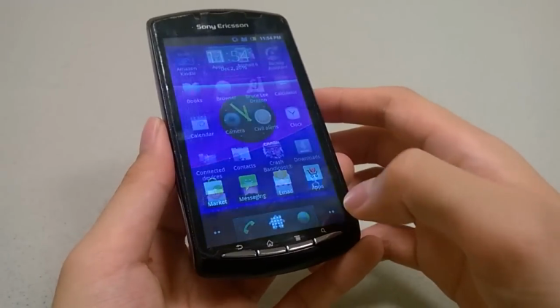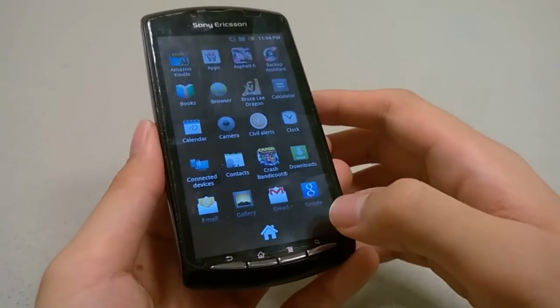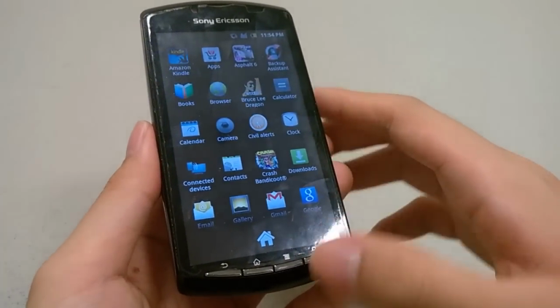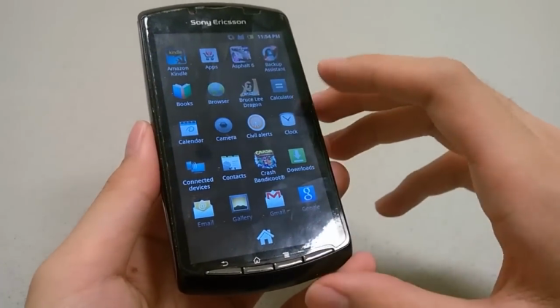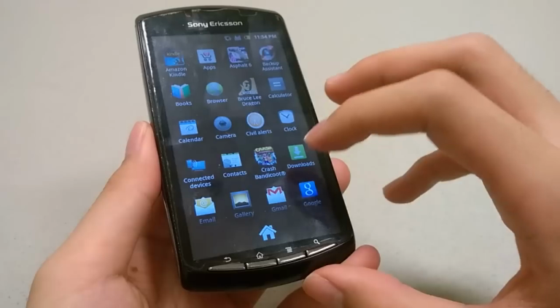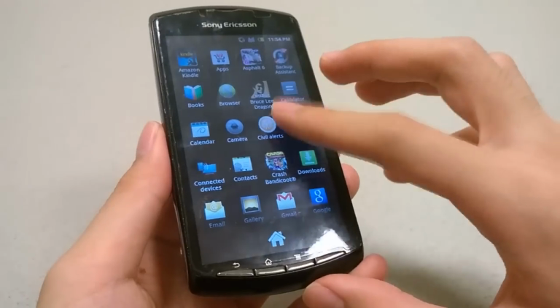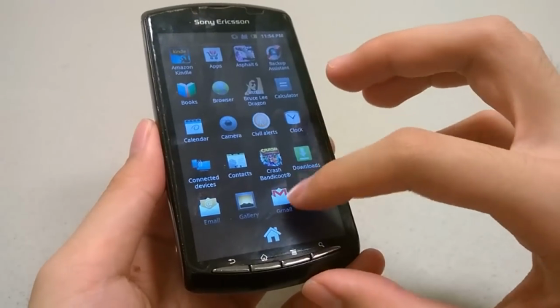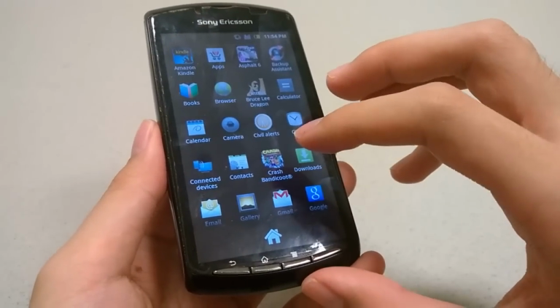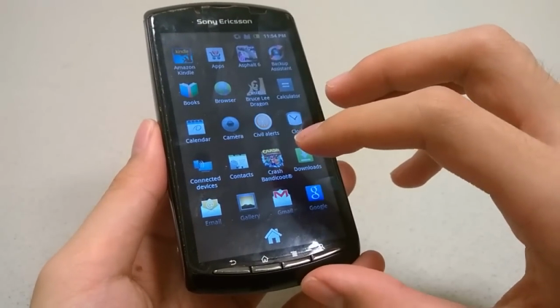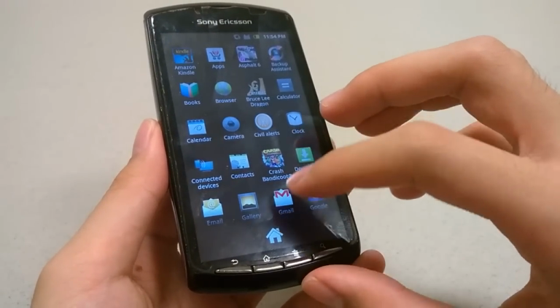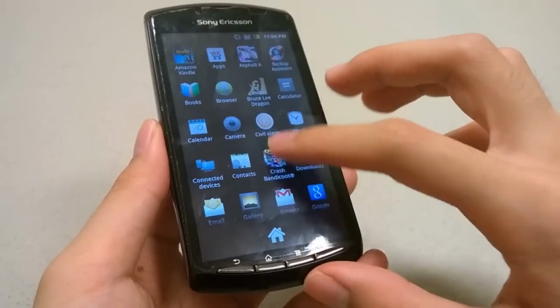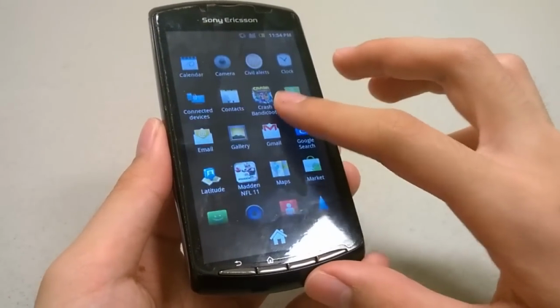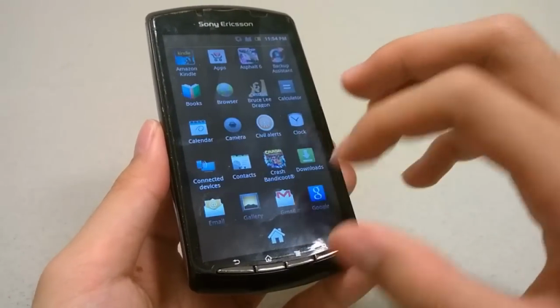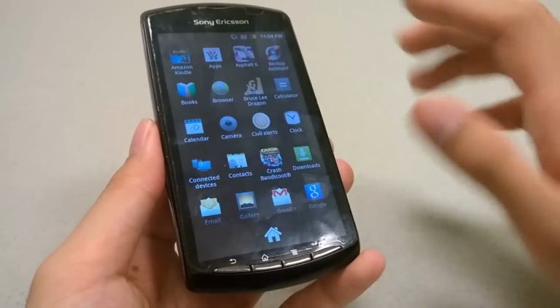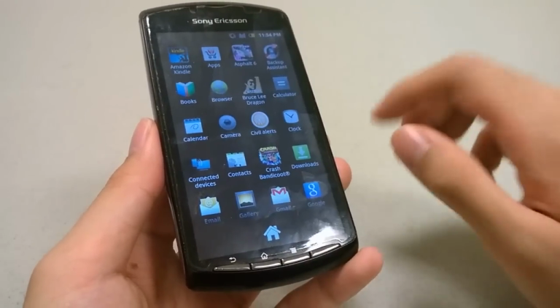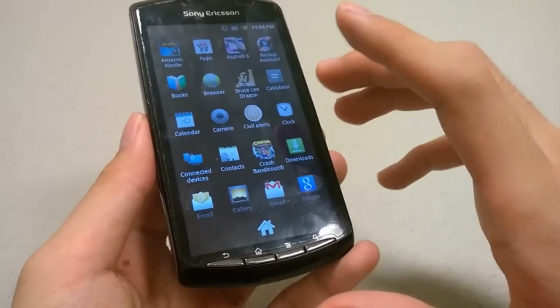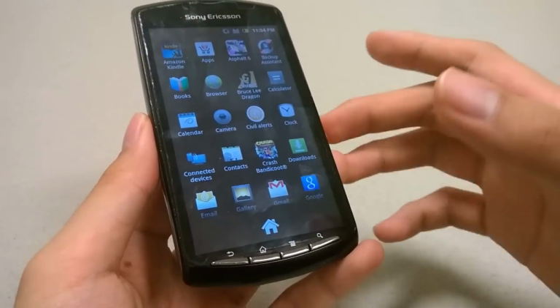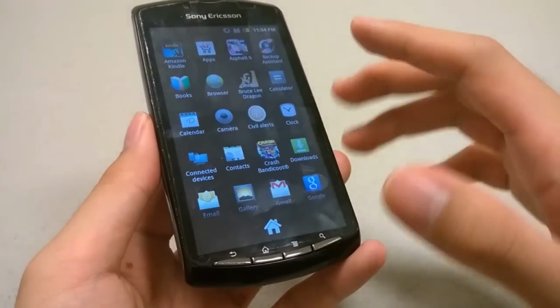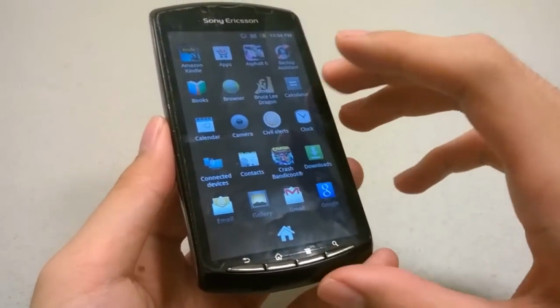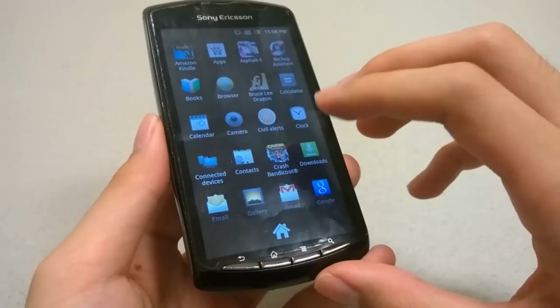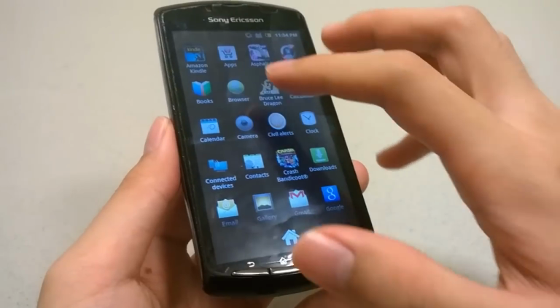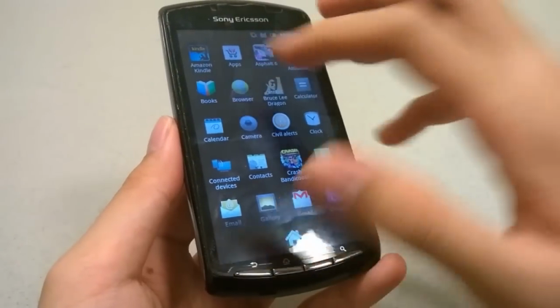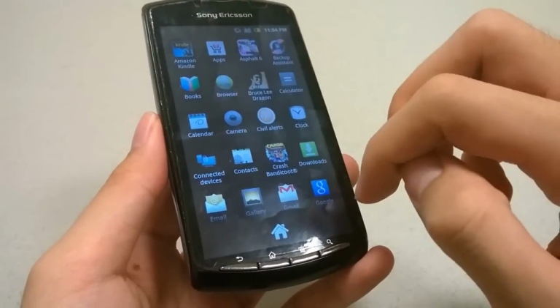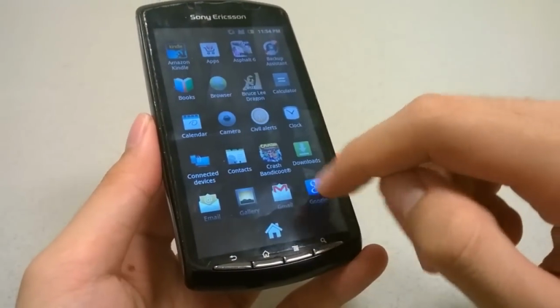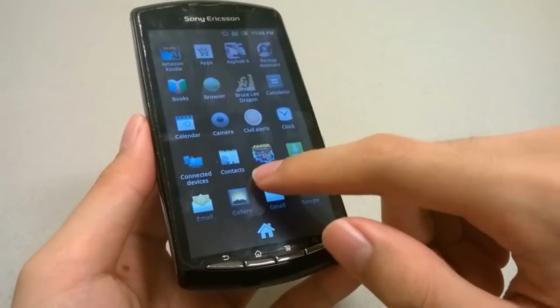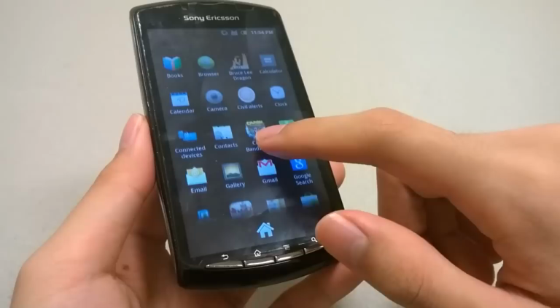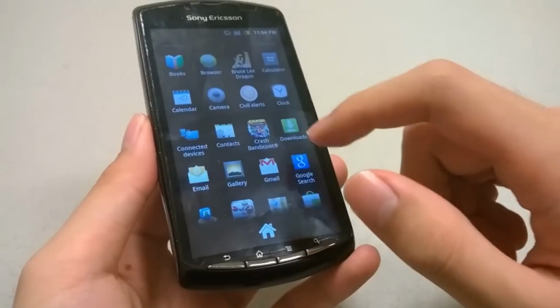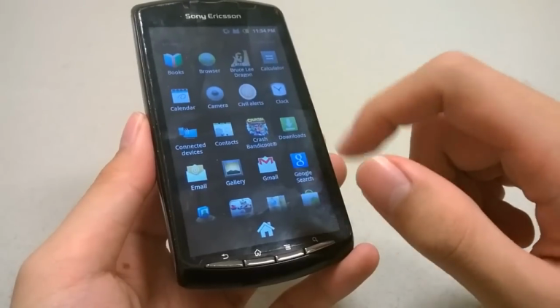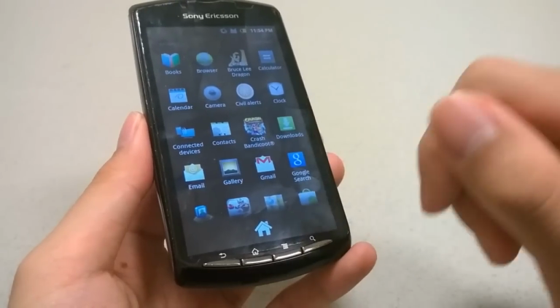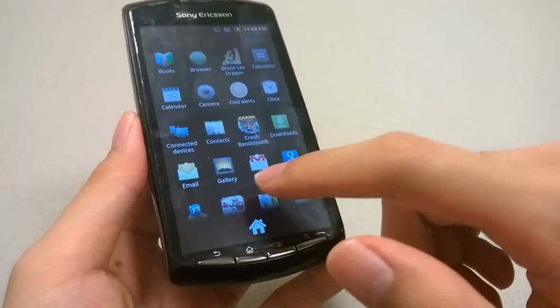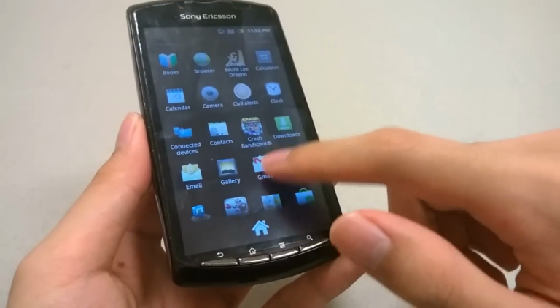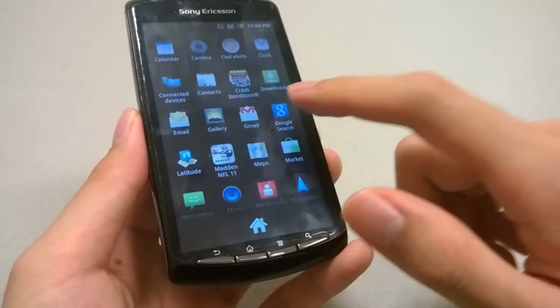There's not too much to write home about in terms of other applications. Sony did a pretty good job keeping things minimal, at least in the Verizon version. There are a few Verizon-specific apps, but all in all there's just a typical clock app and a camera app.